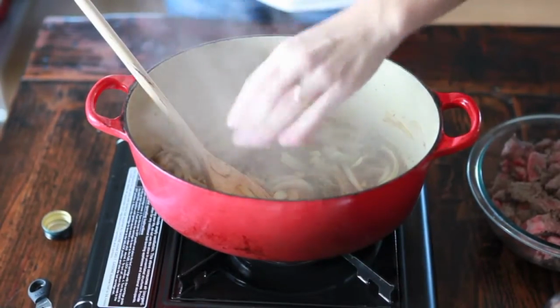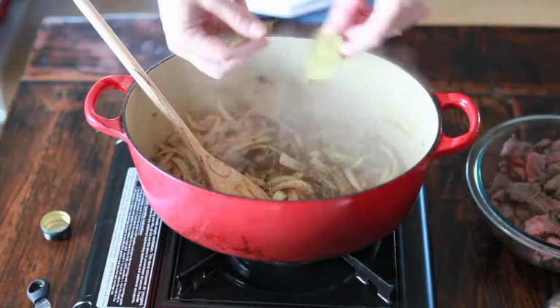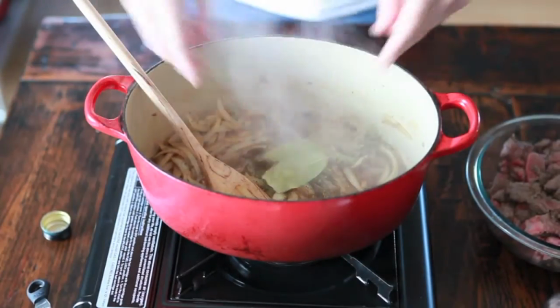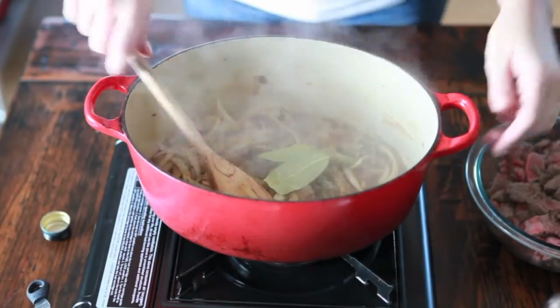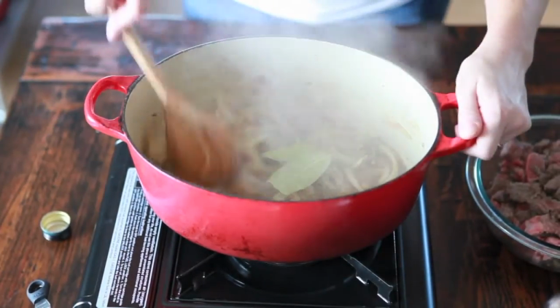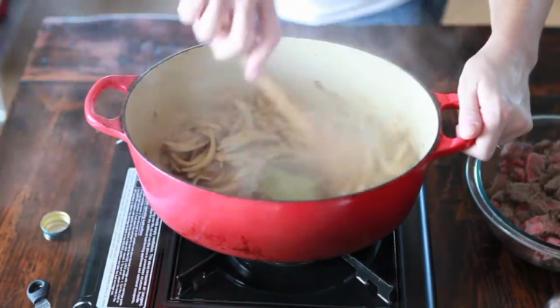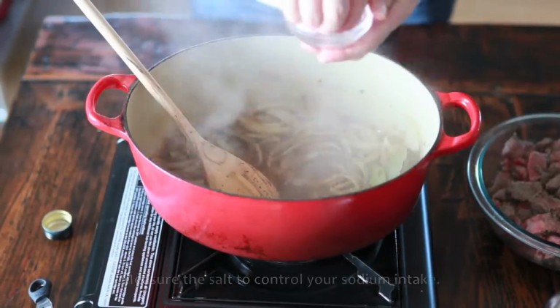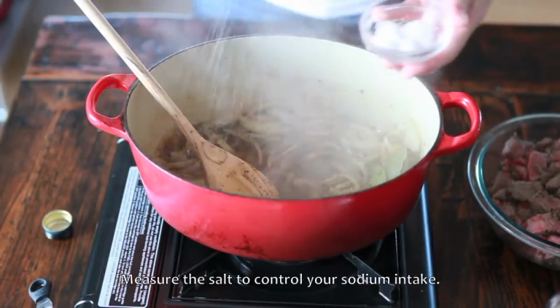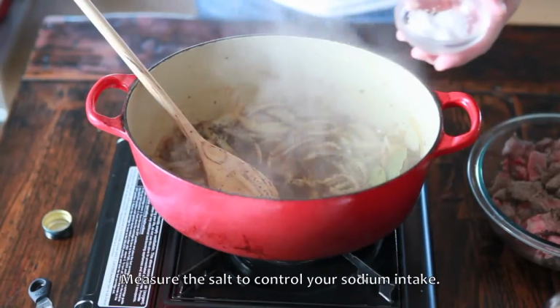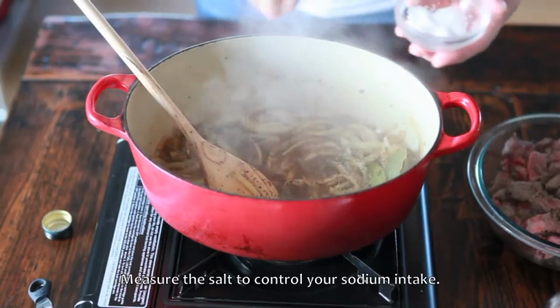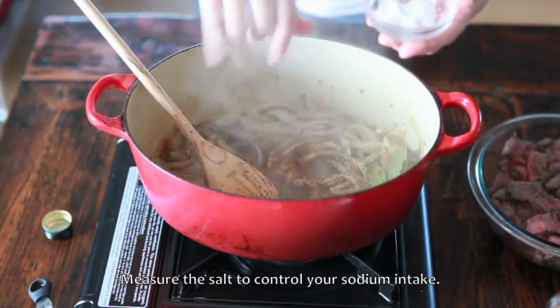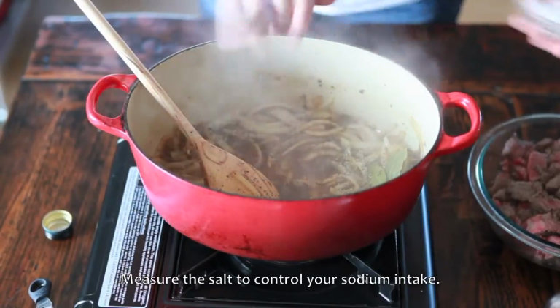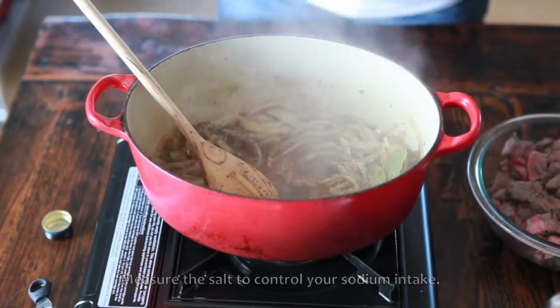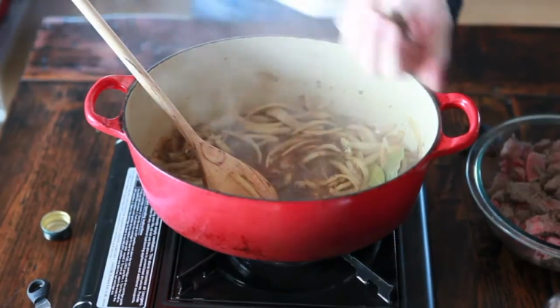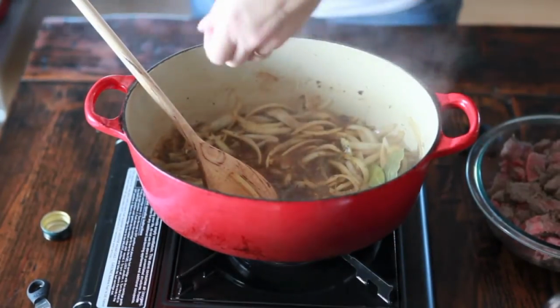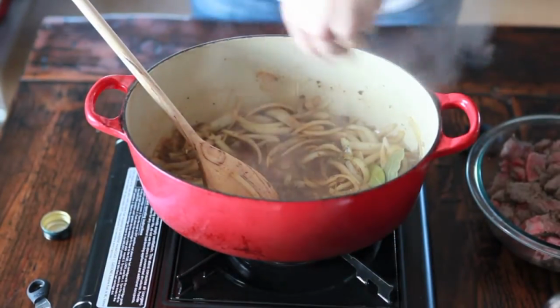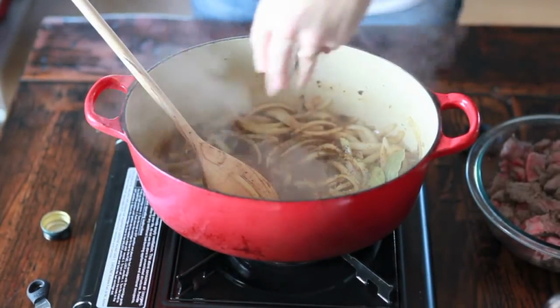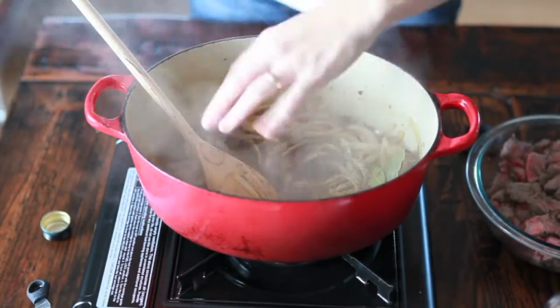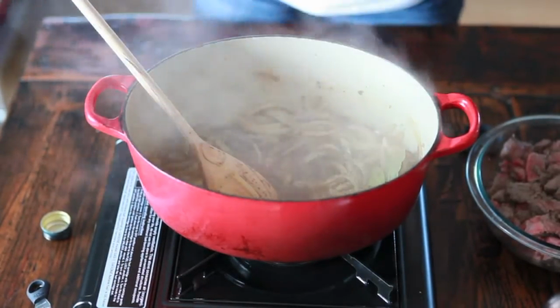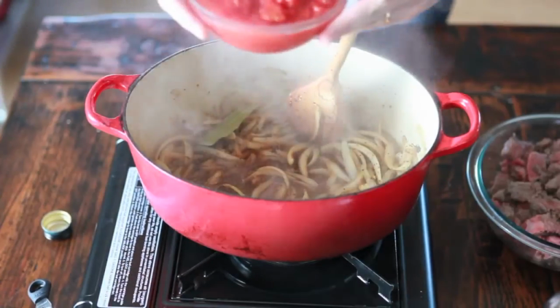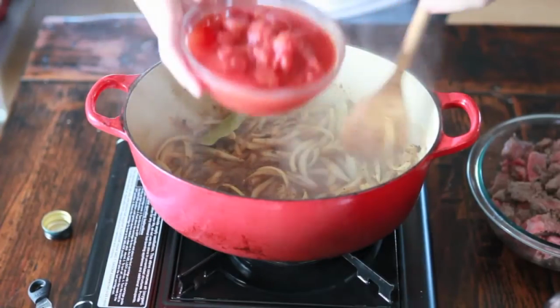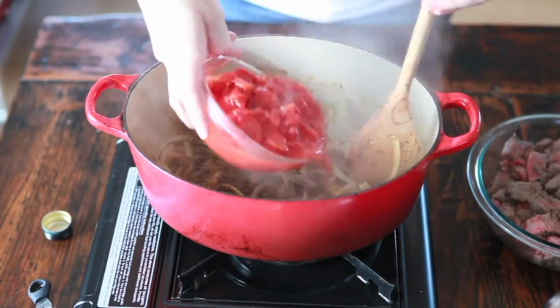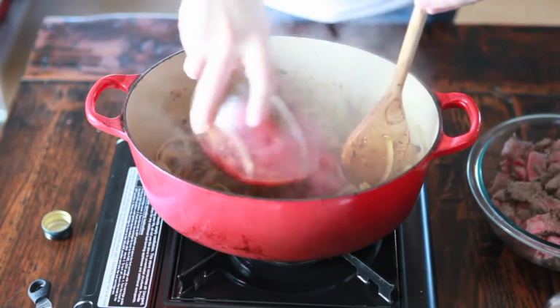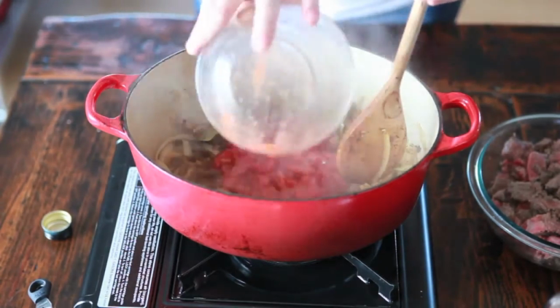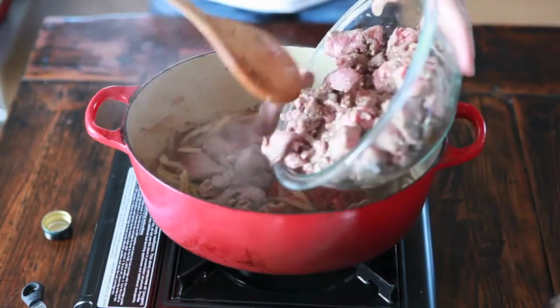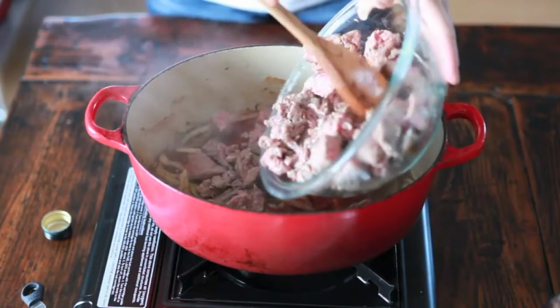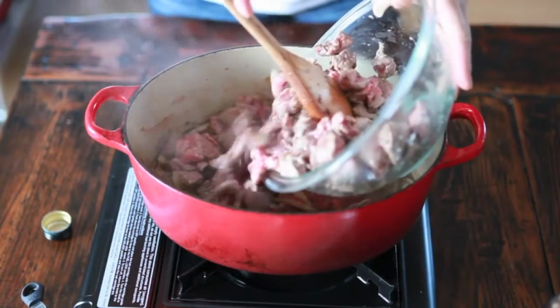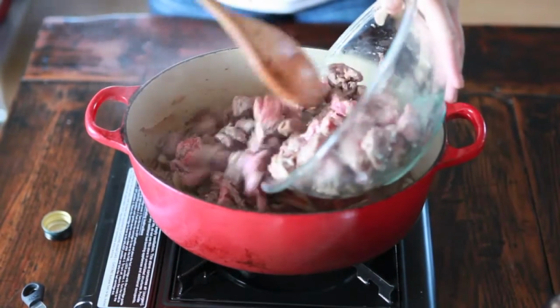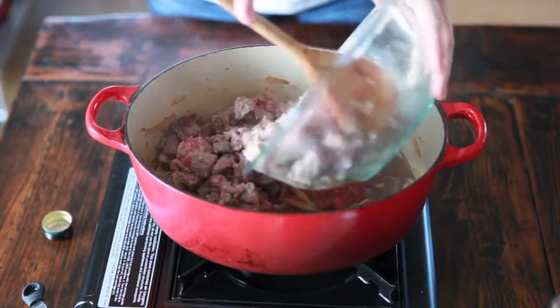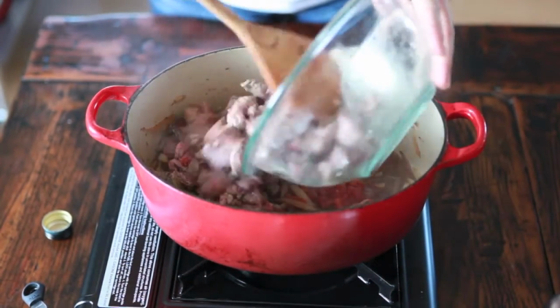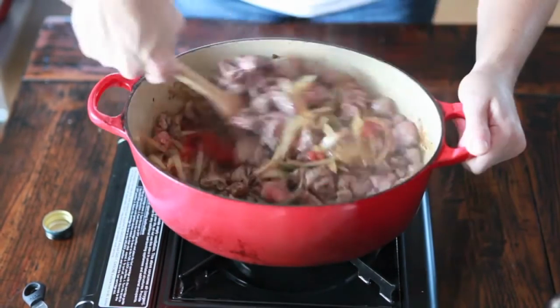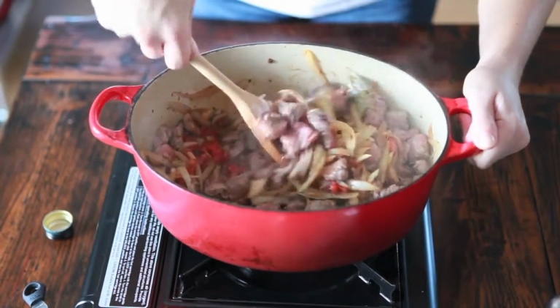Add in all the seasonings — the bay leaves and all those dry seasonings and salt — then add the tomatoes to the stew and add back in the stew meat at this point.